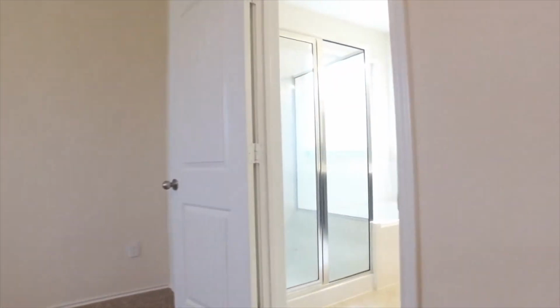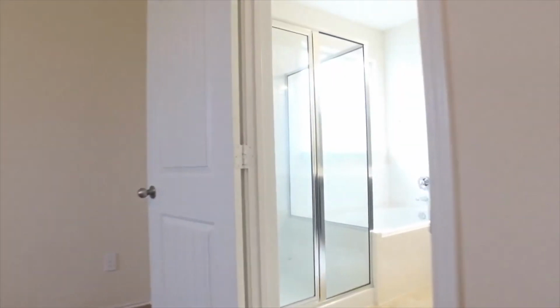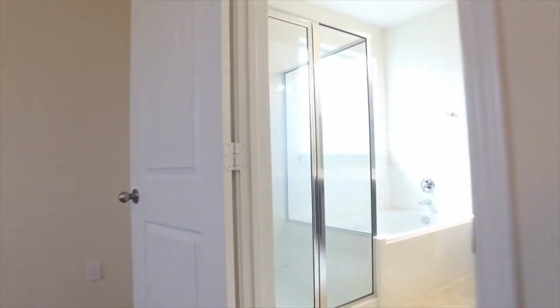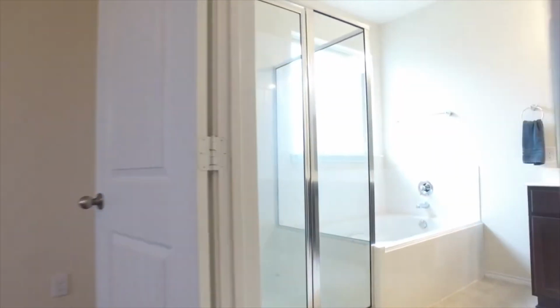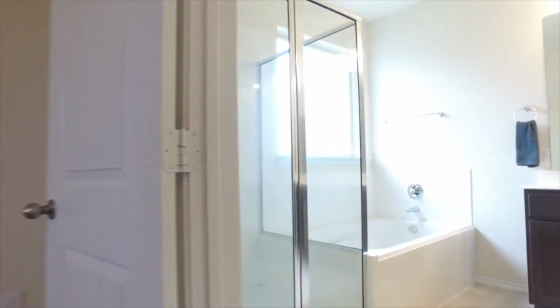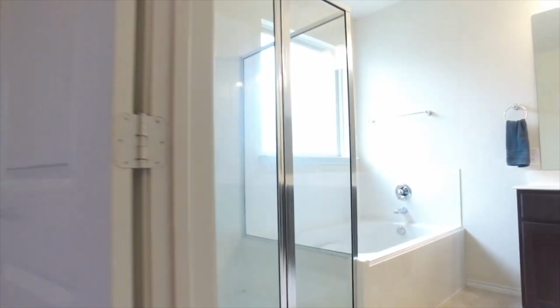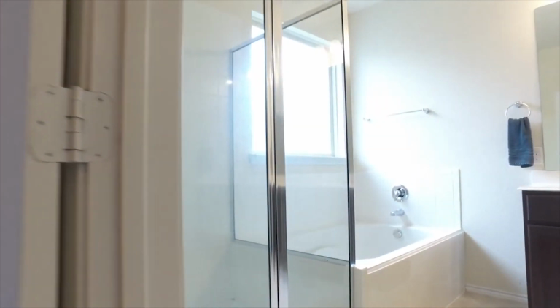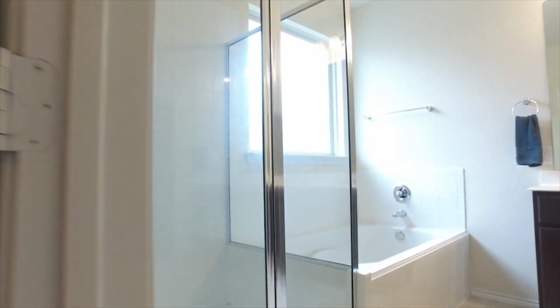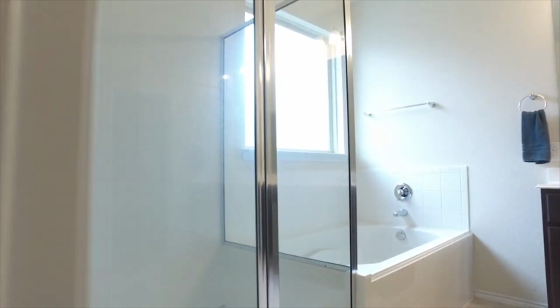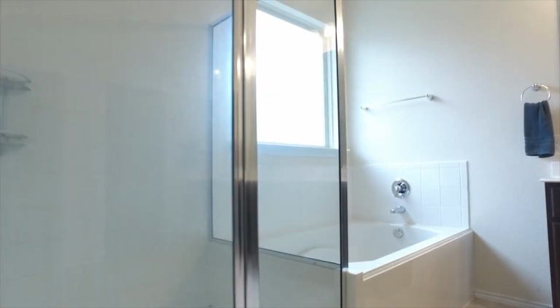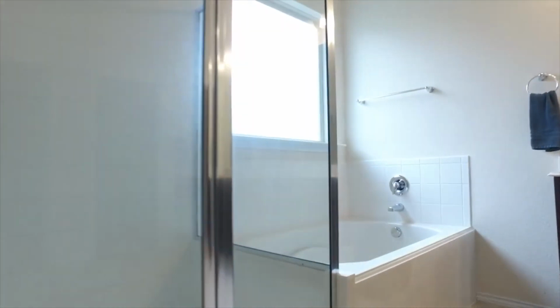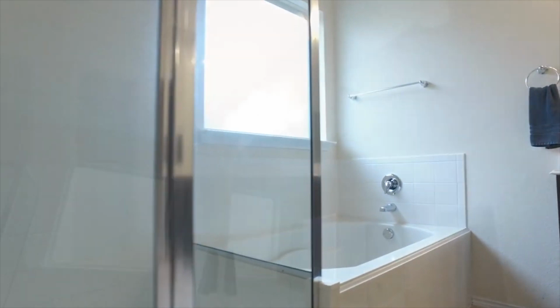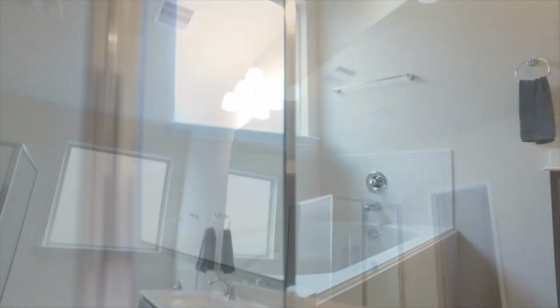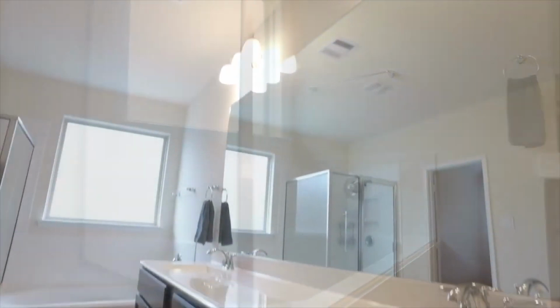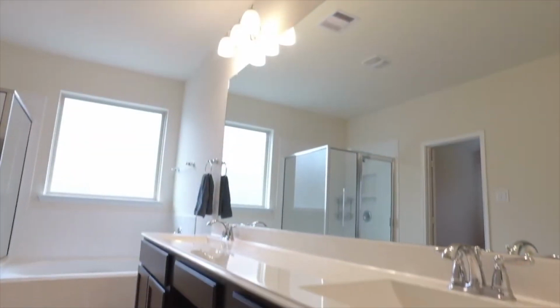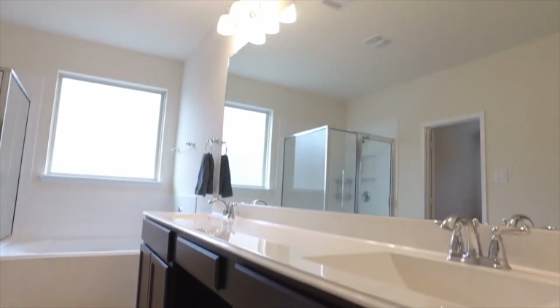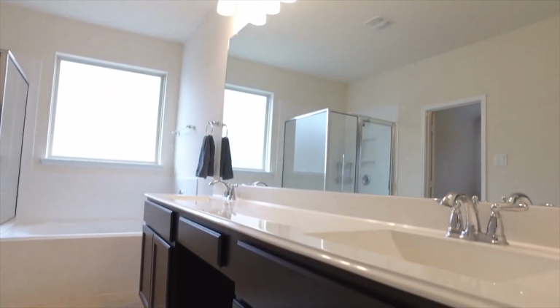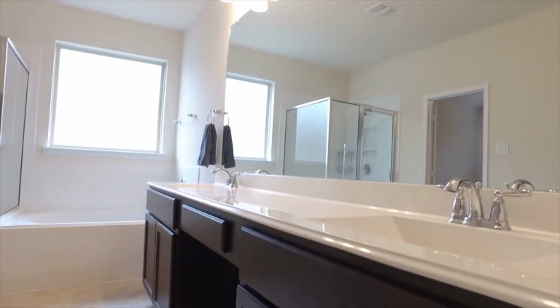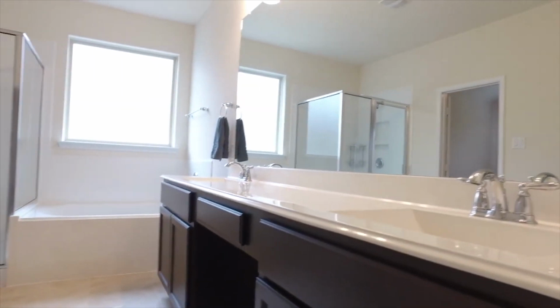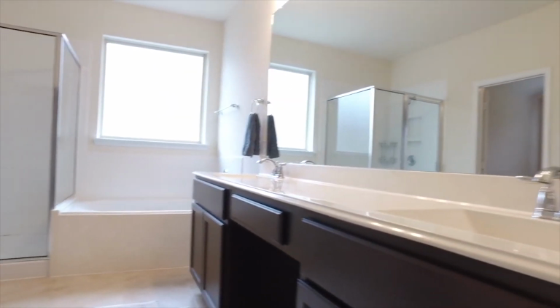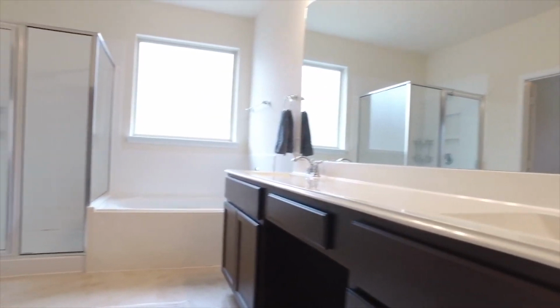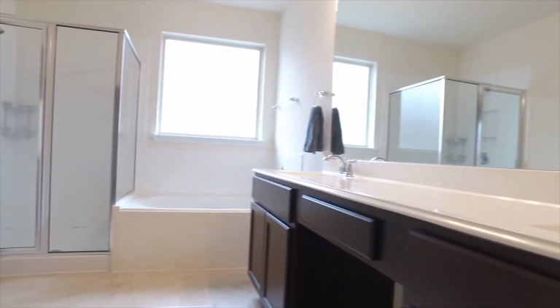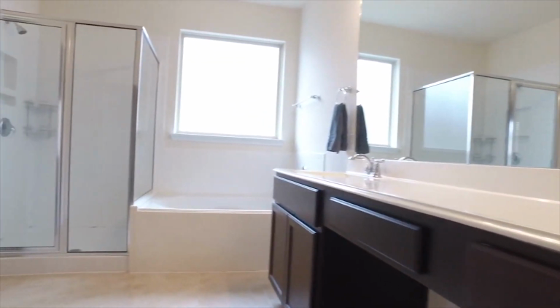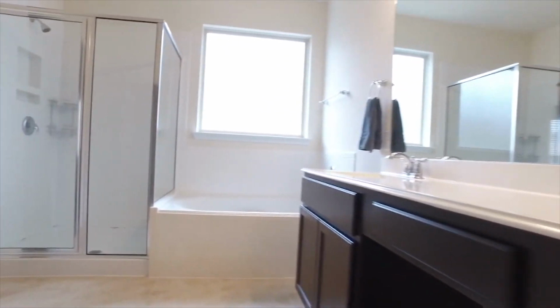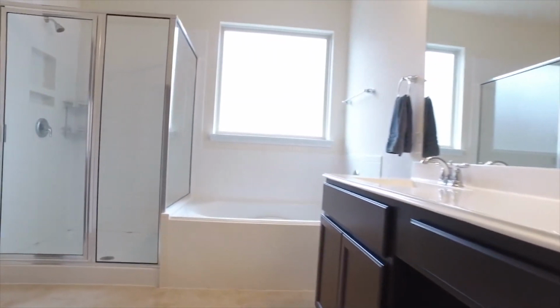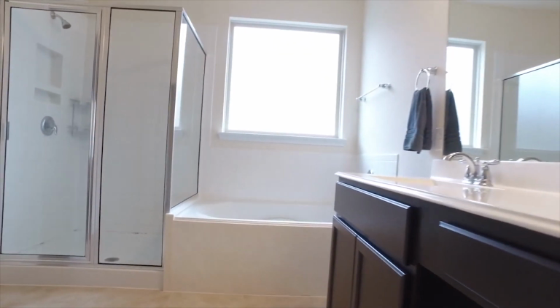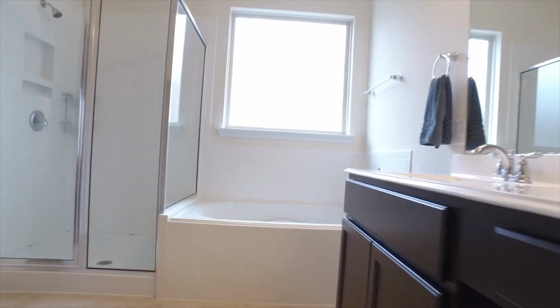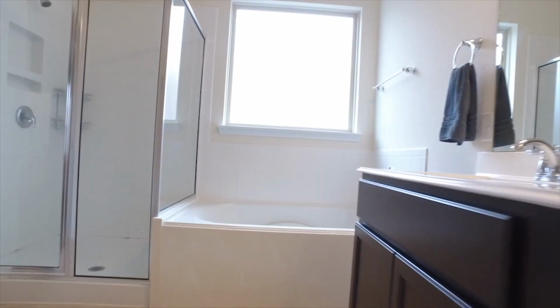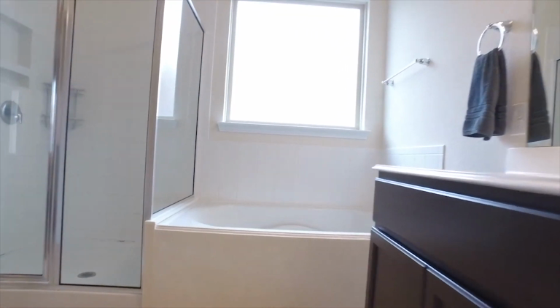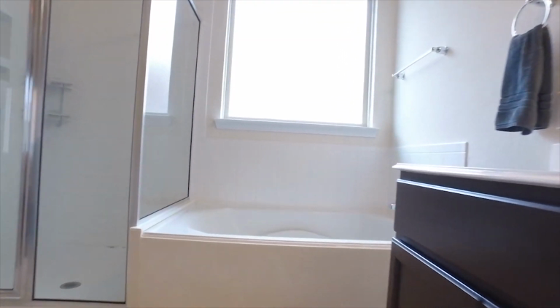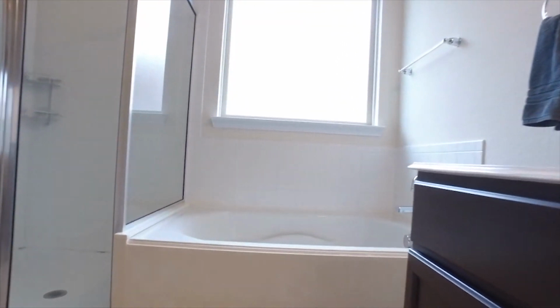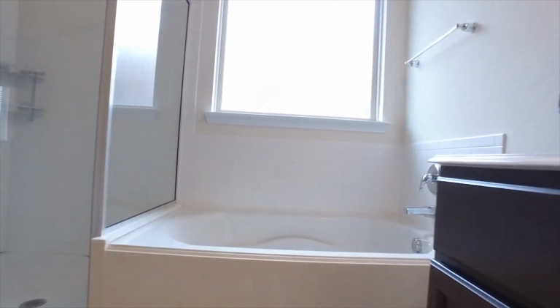This could be your bathroom — like your own private spa. A big shower, a soaking tub, a dual sink vanity. Lots of space for you and your partner.